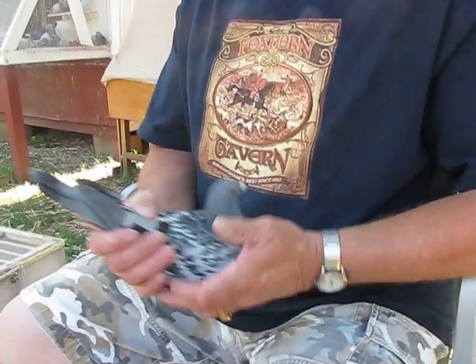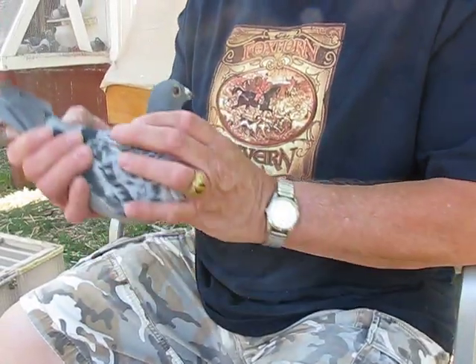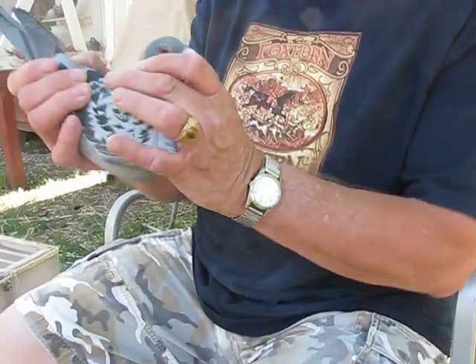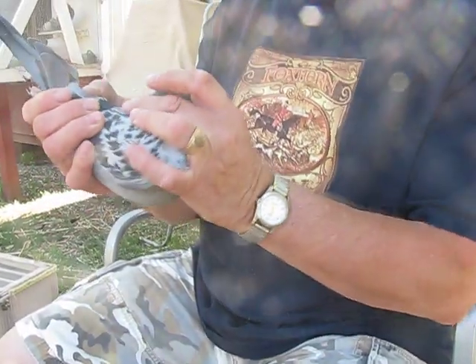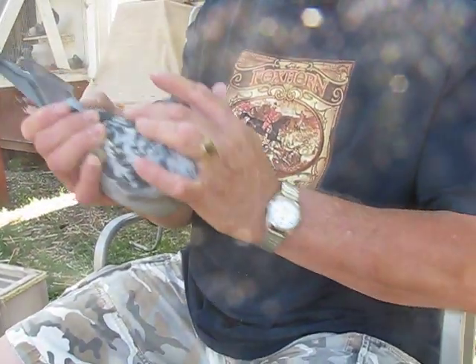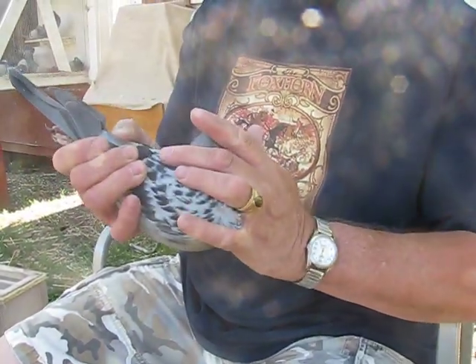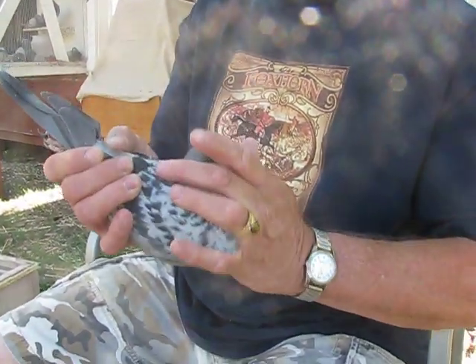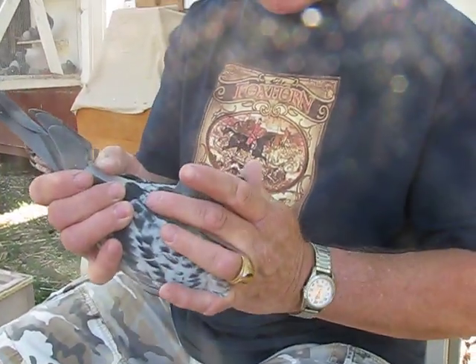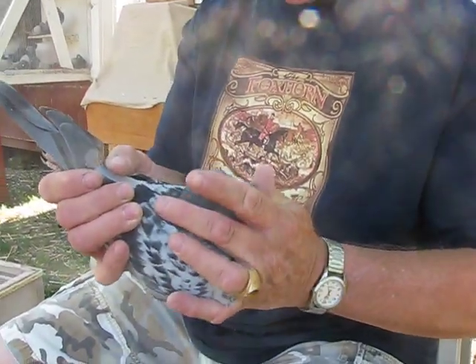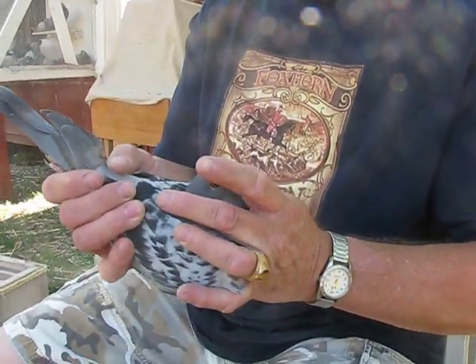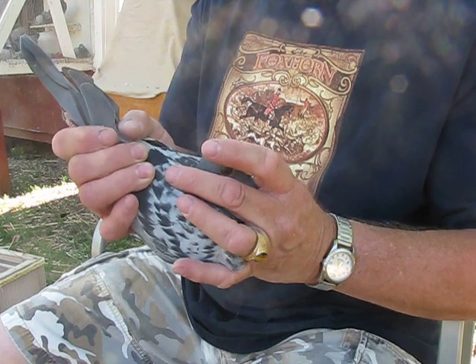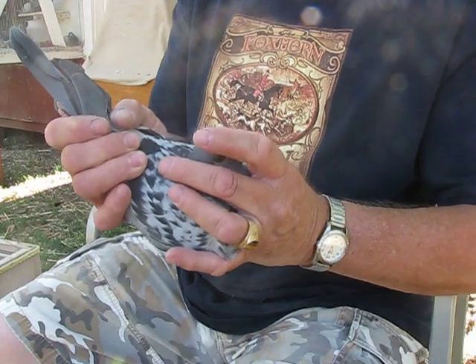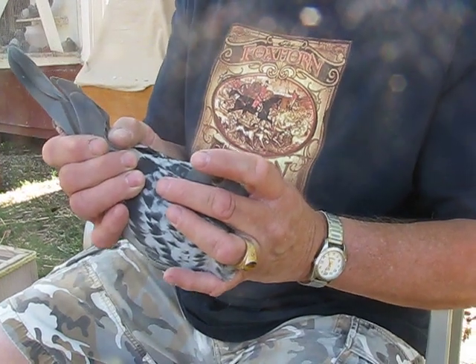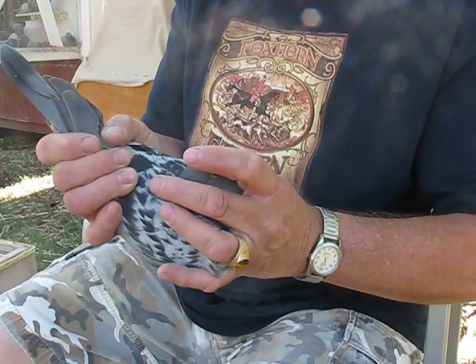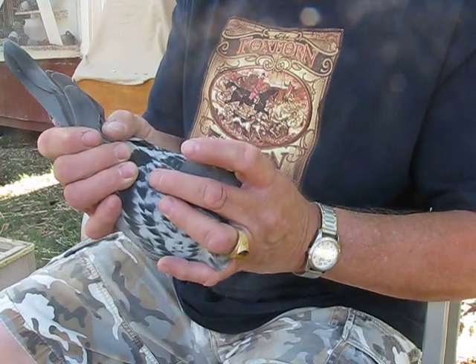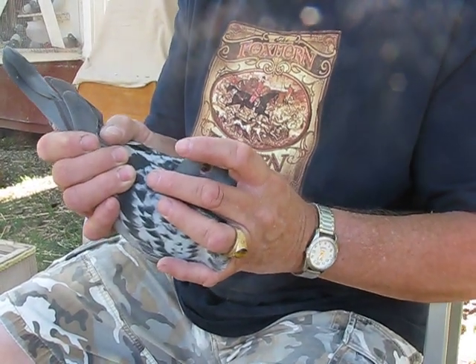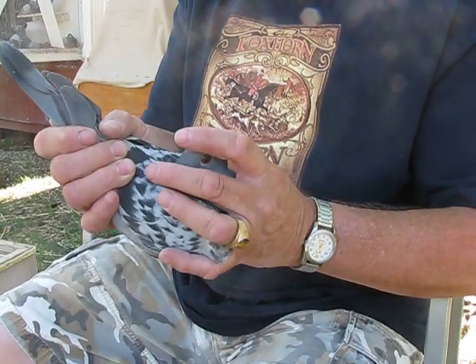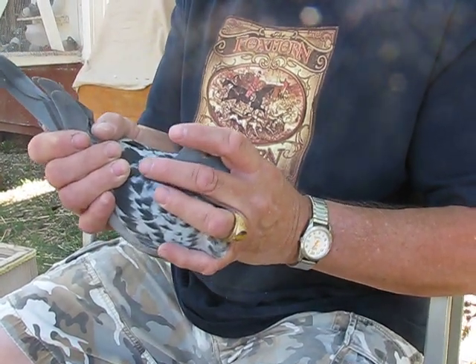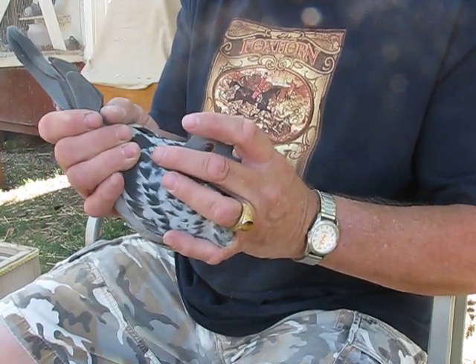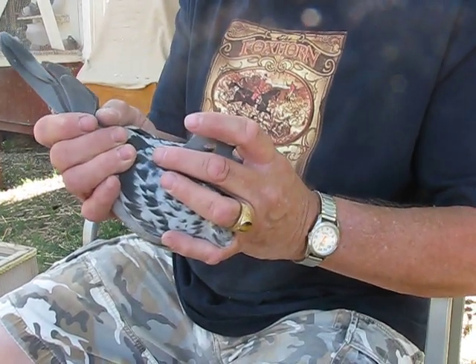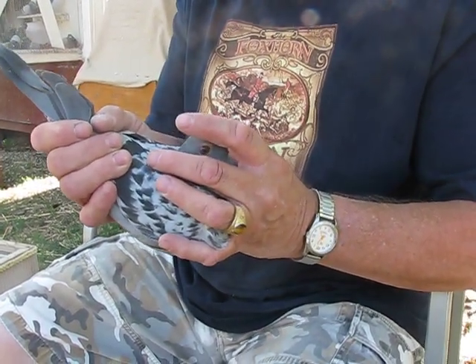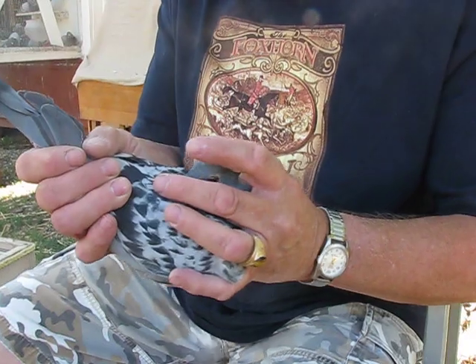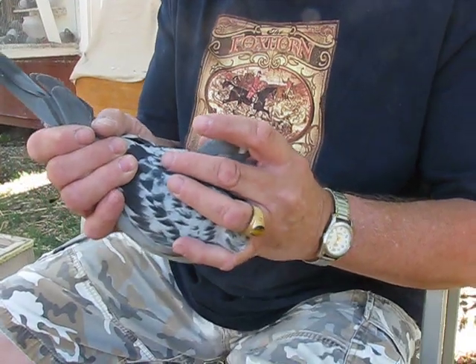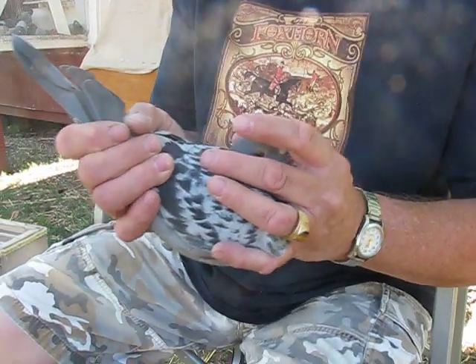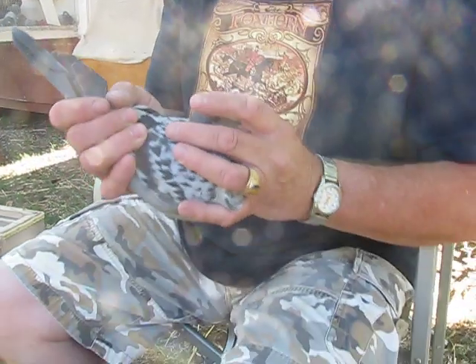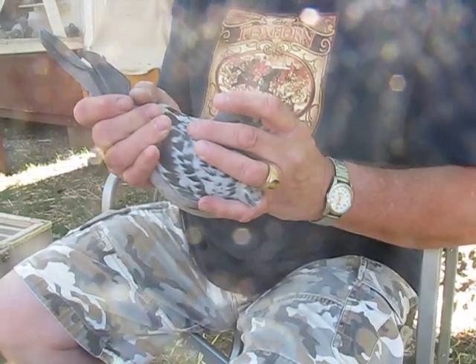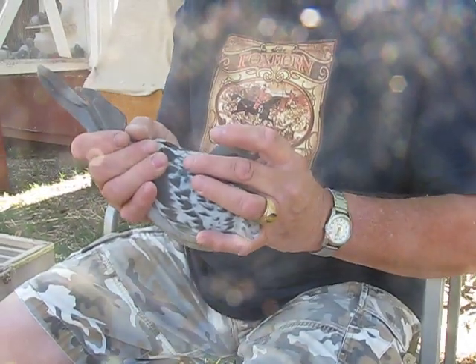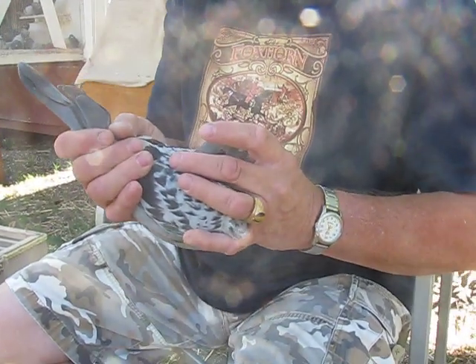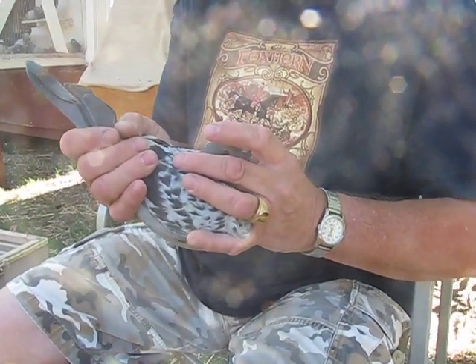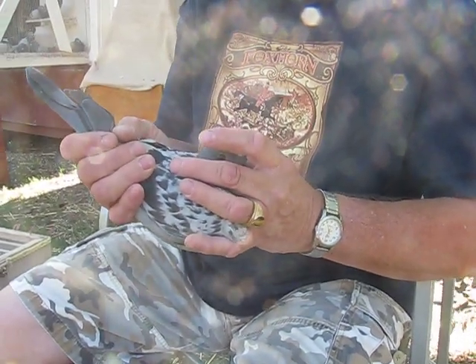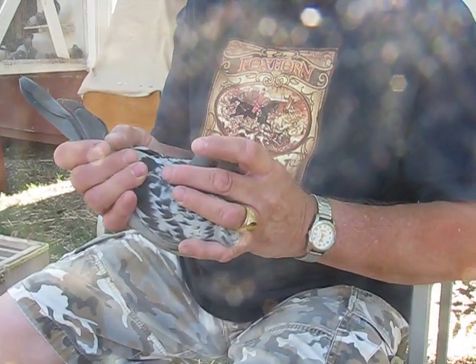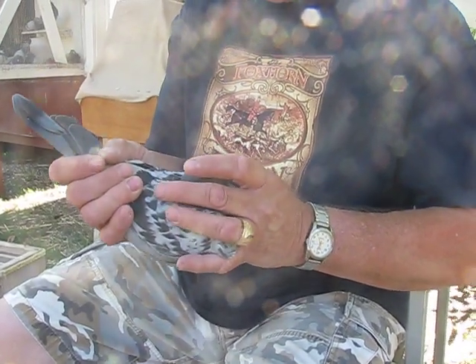Hi, this is Dennis from Hawkbait Lofts and I'm getting ready to inoculate my 2008 Young Birds. I'm going to show you how I do it using just a 22 gauge needle and a regular syringe.